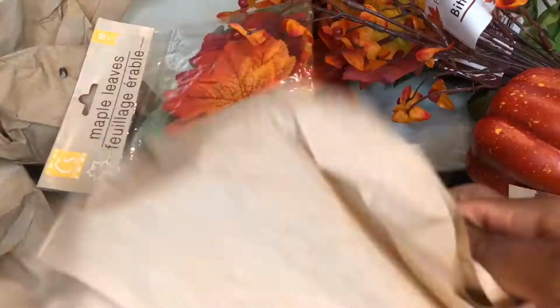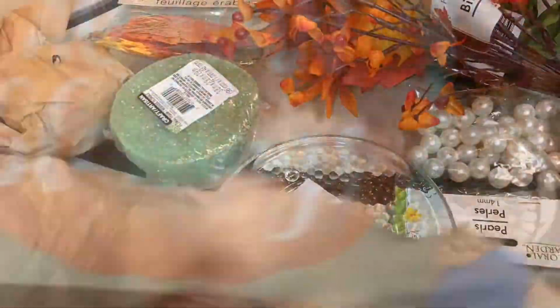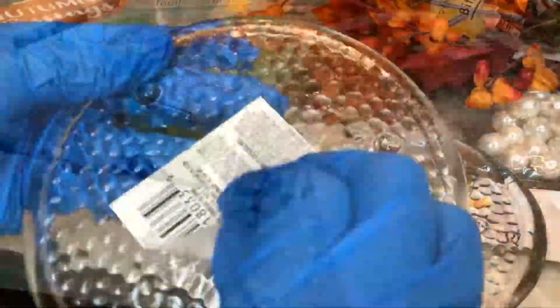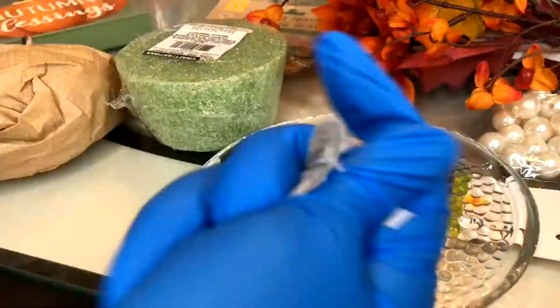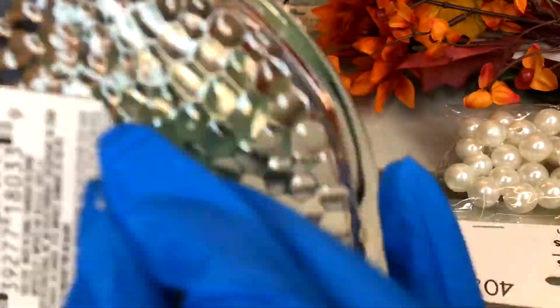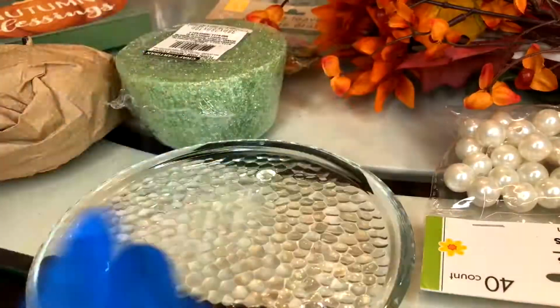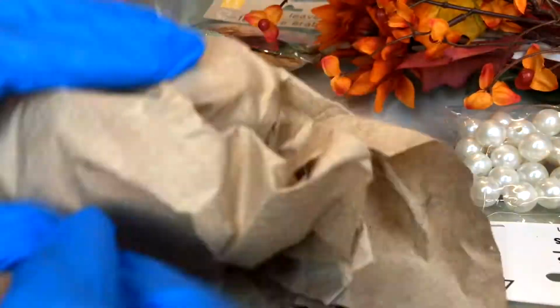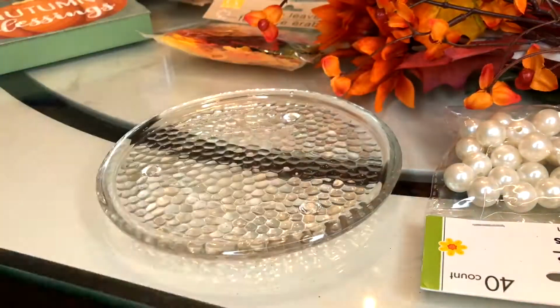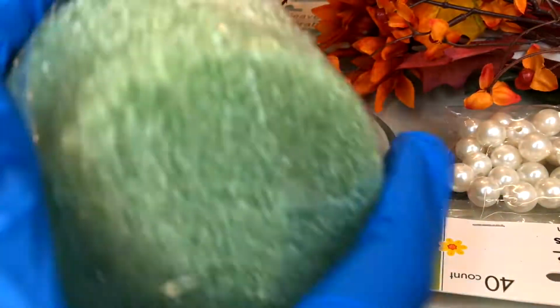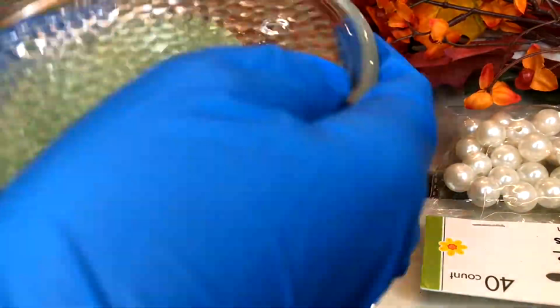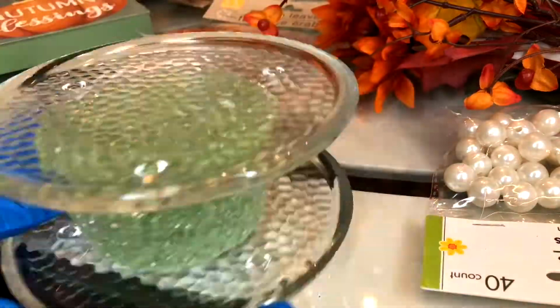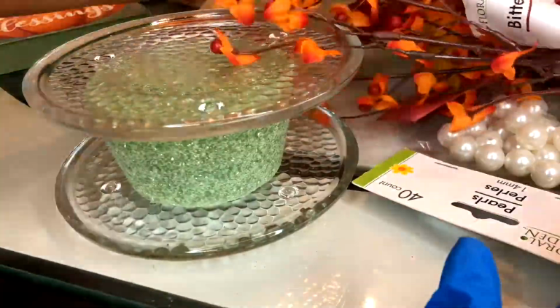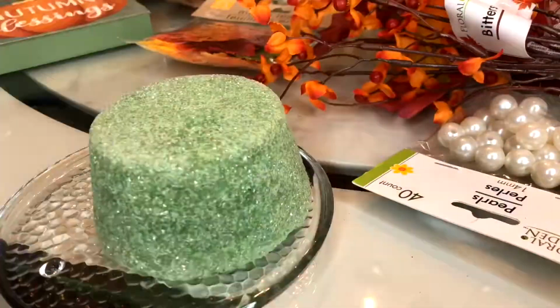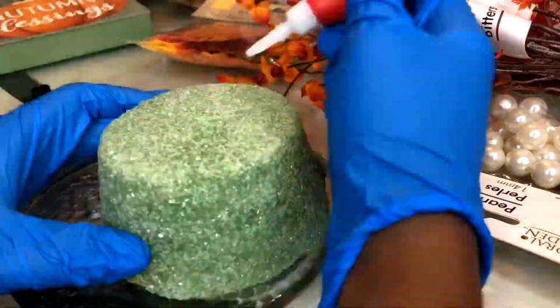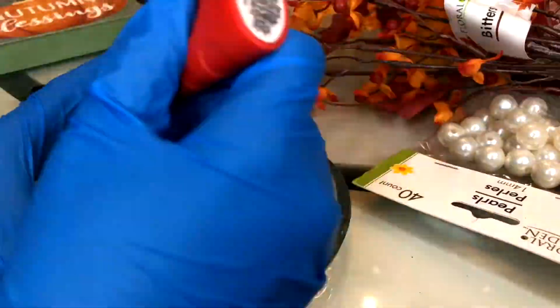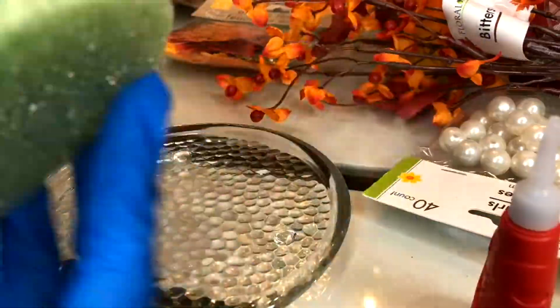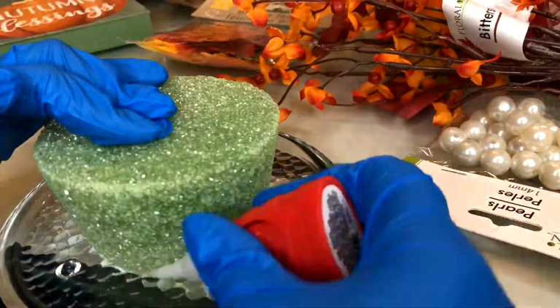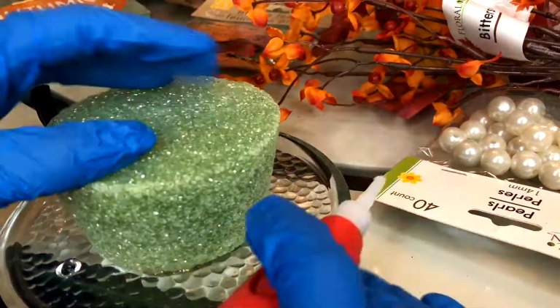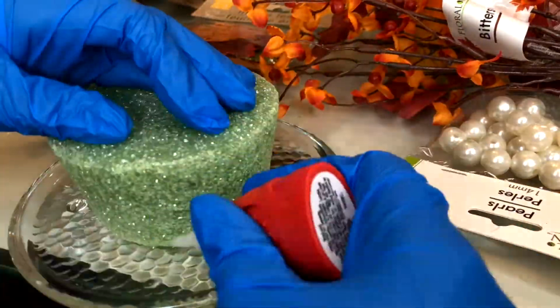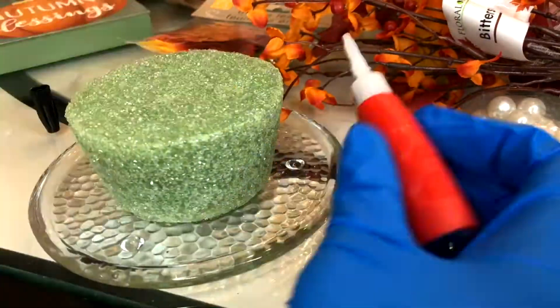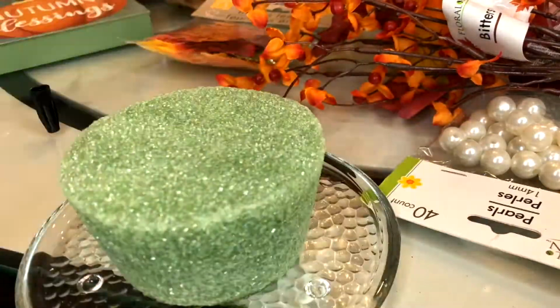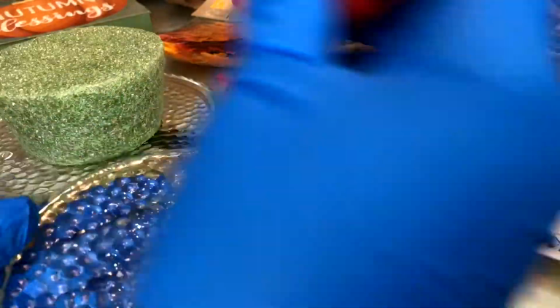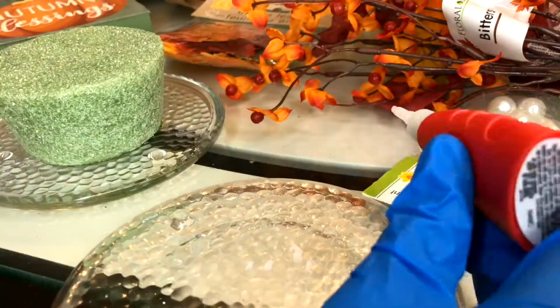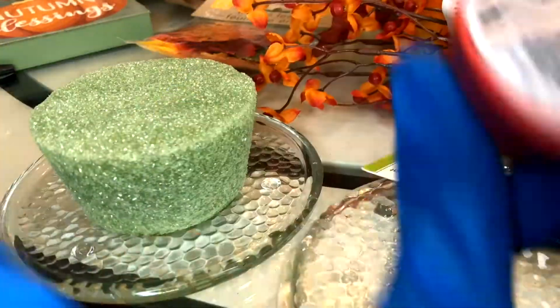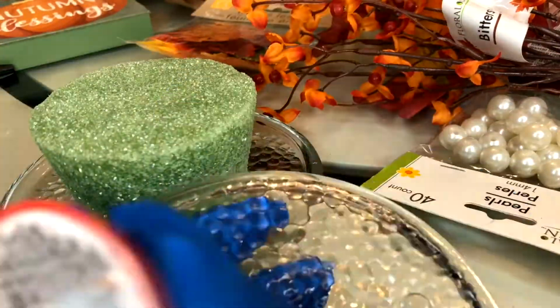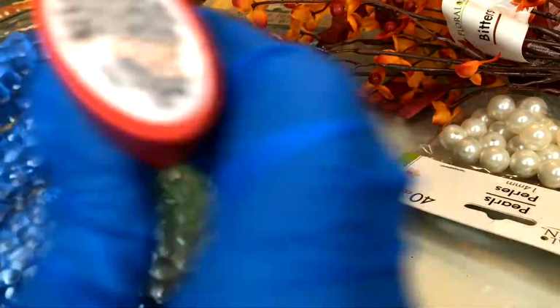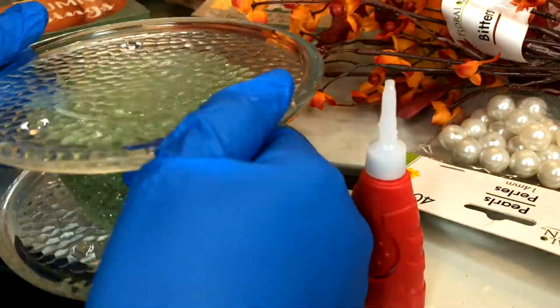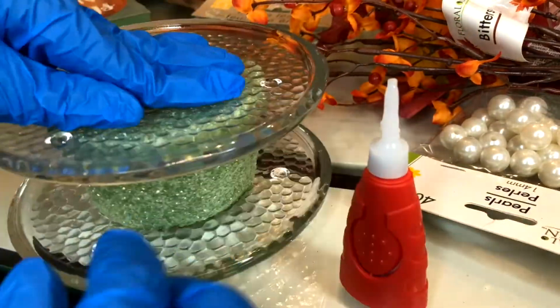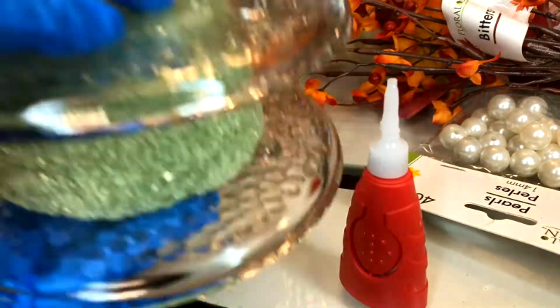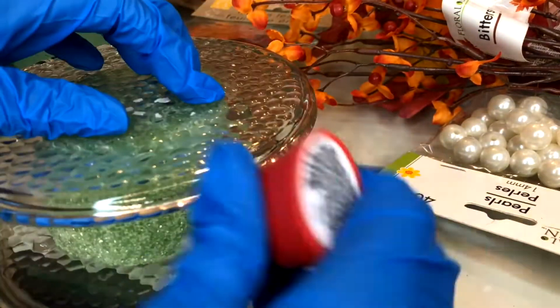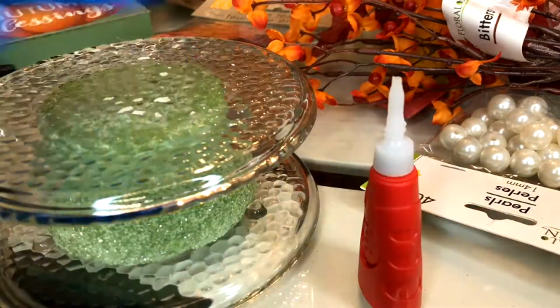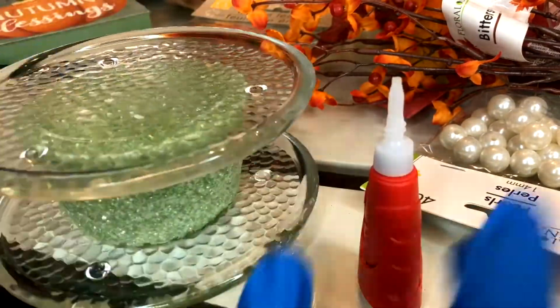I went to the Dollar Tree and I just picked up about 10 things to make this stand. These two plates are going to serve as the base and the top. The middle is going to be foam where I can insert flowers. And right now I'm just using super glue to attach the top and the bottom.